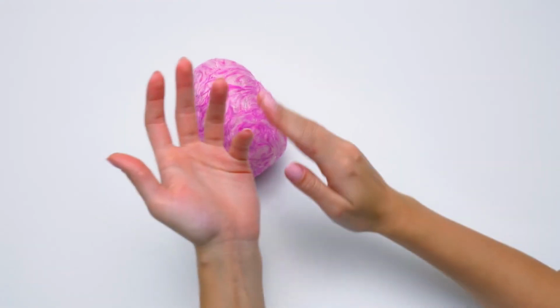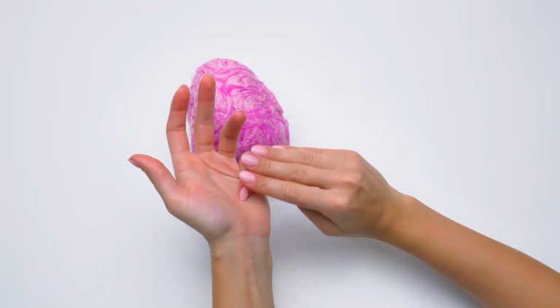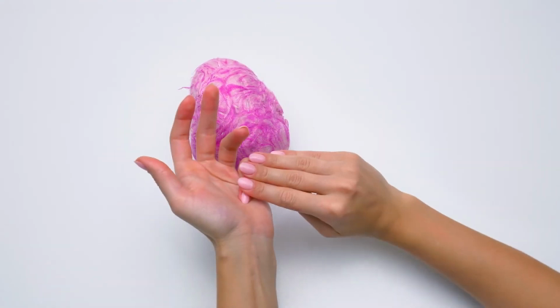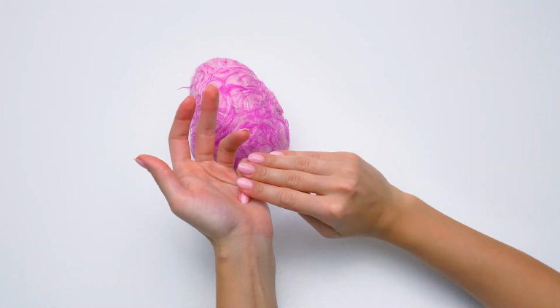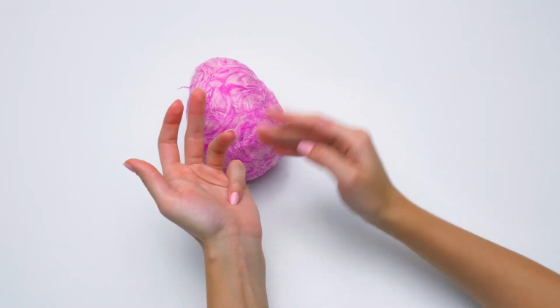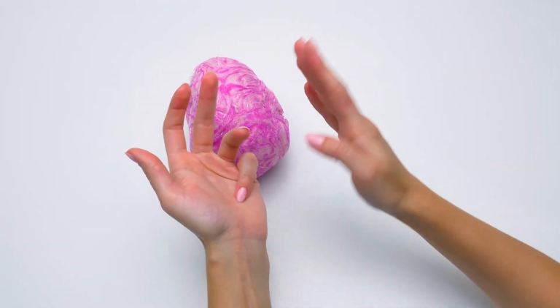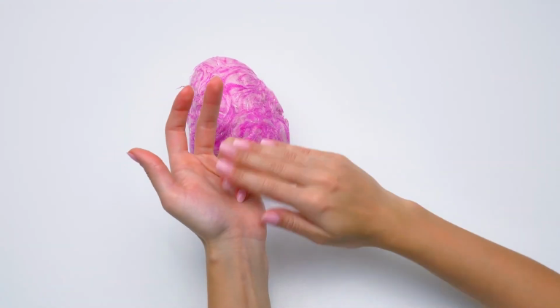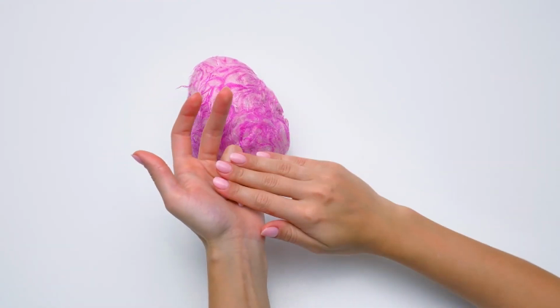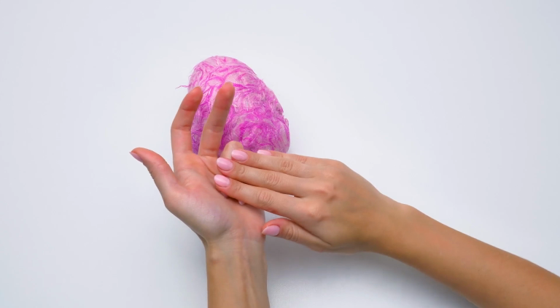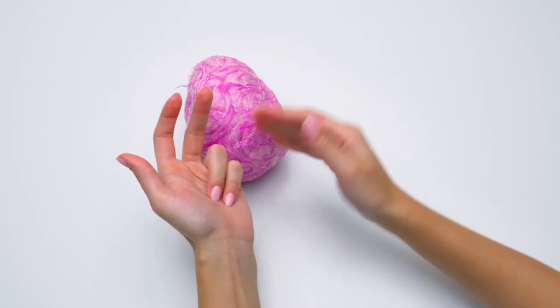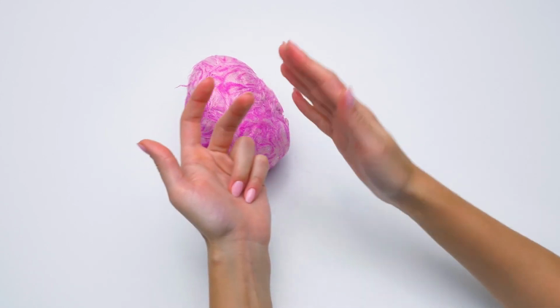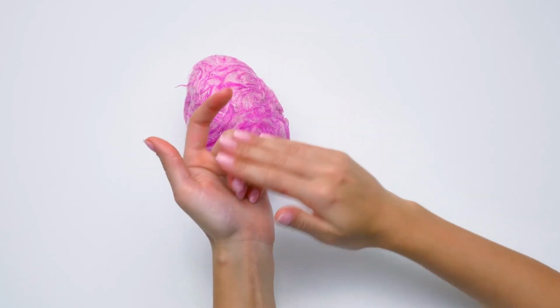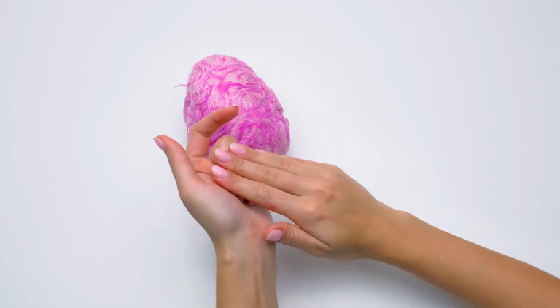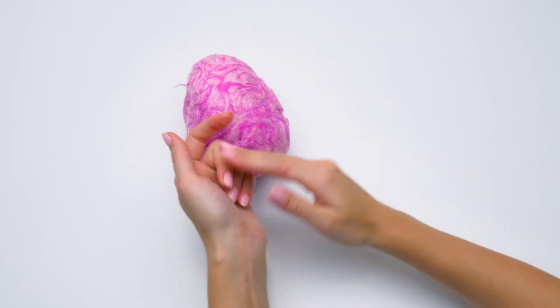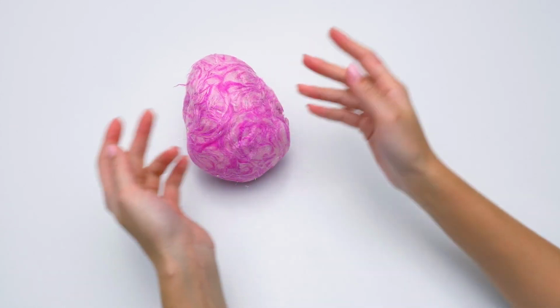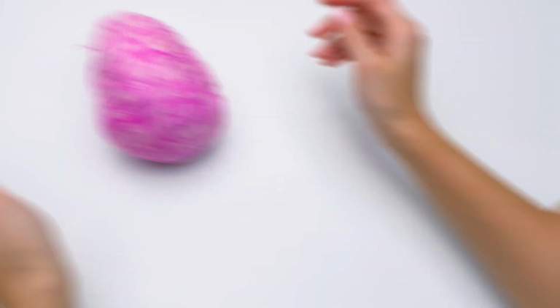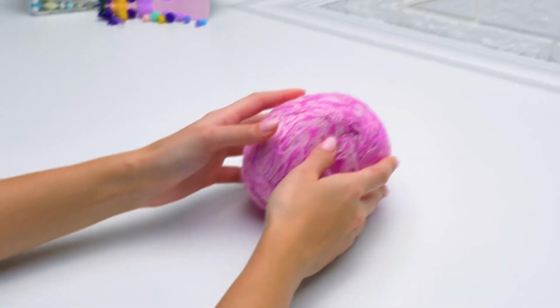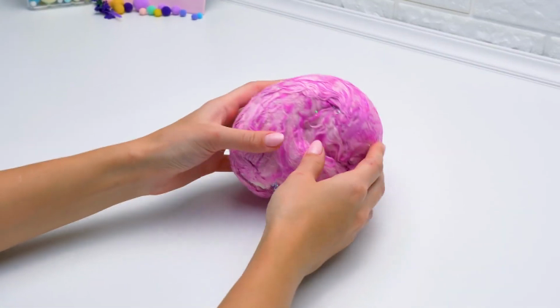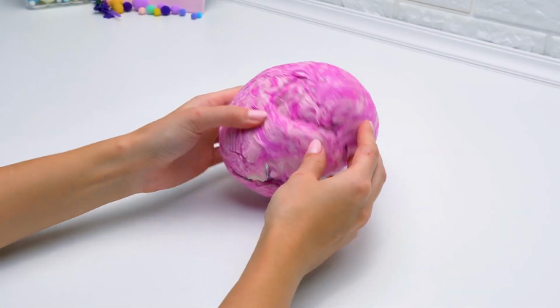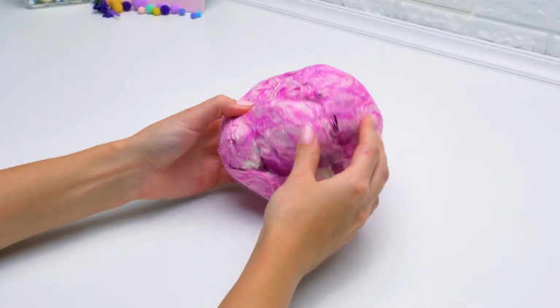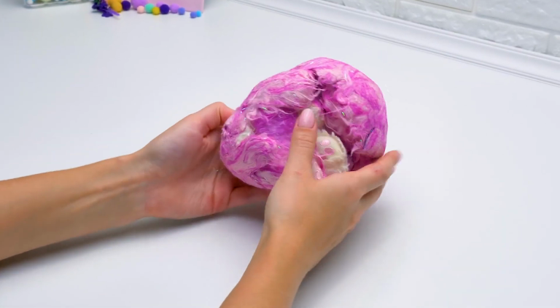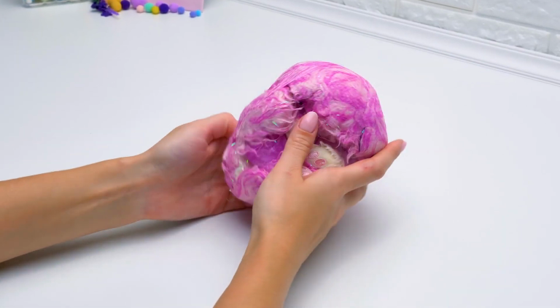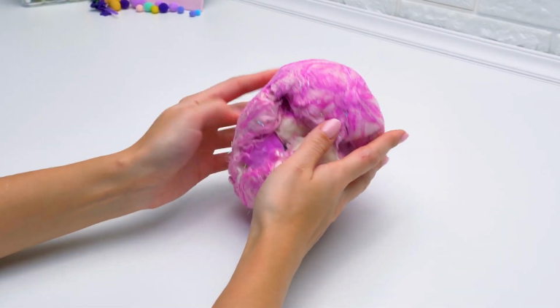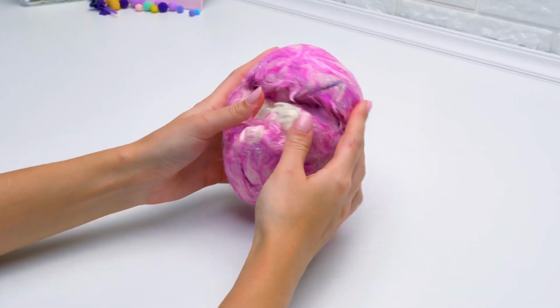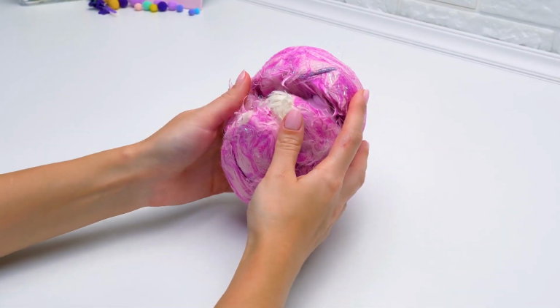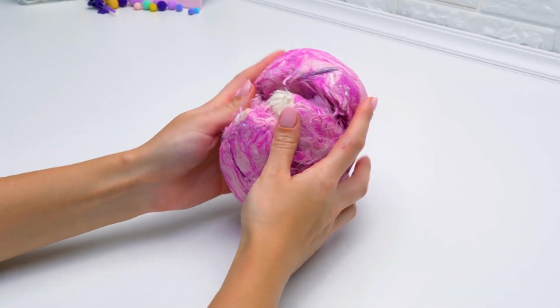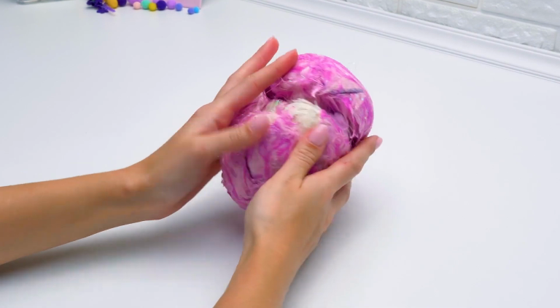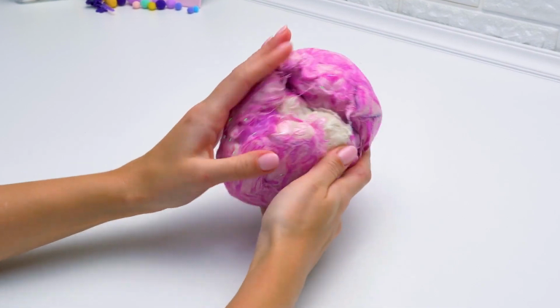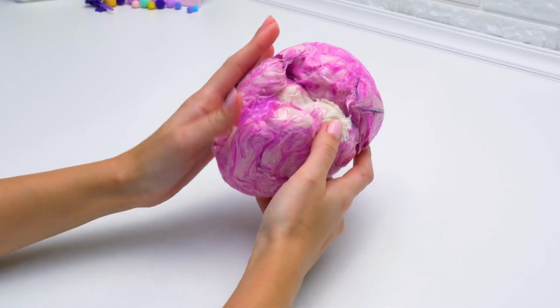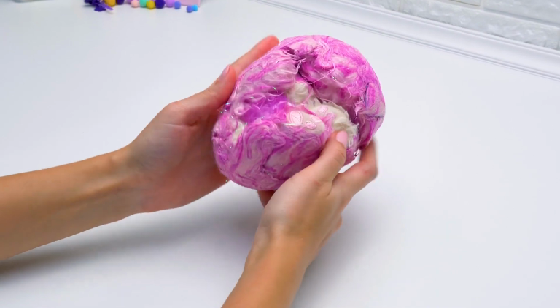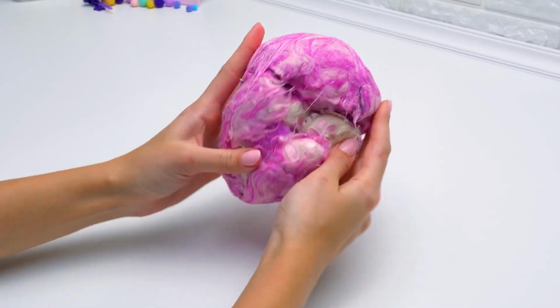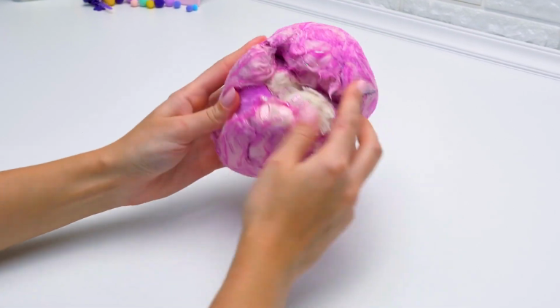First, we'll wash our hairball and then comb and dress it. I guess we got a mother that rolled into a tight ball to protect her children.